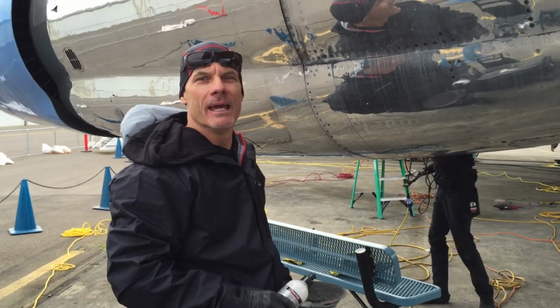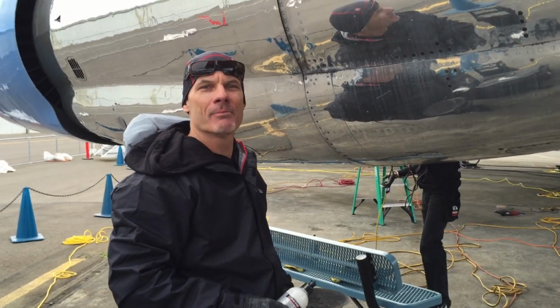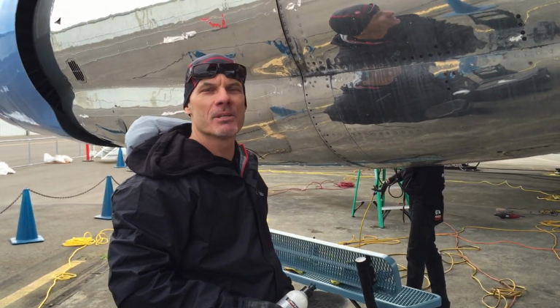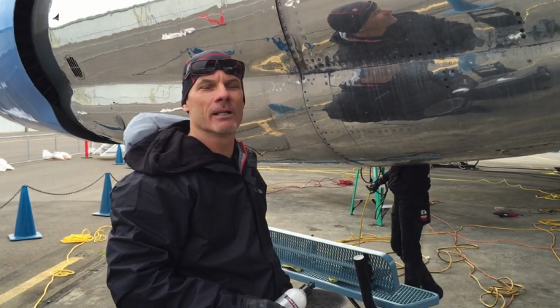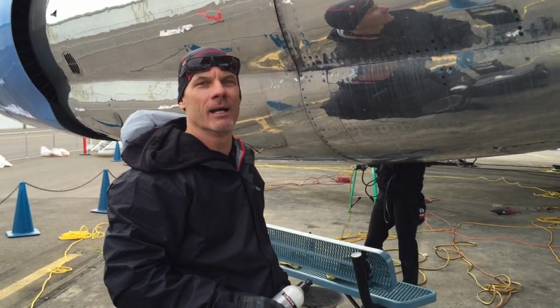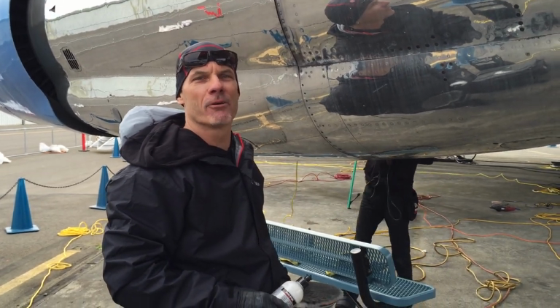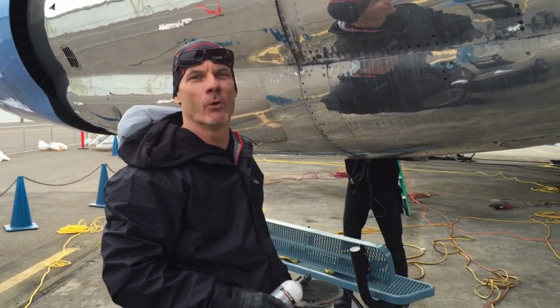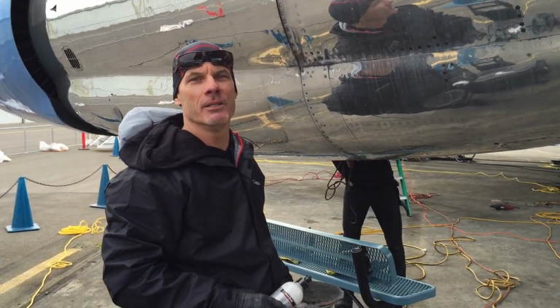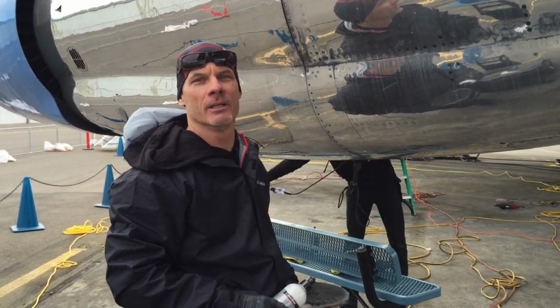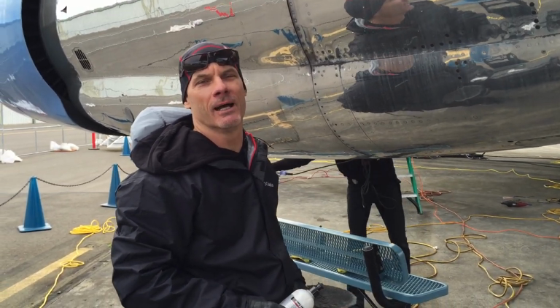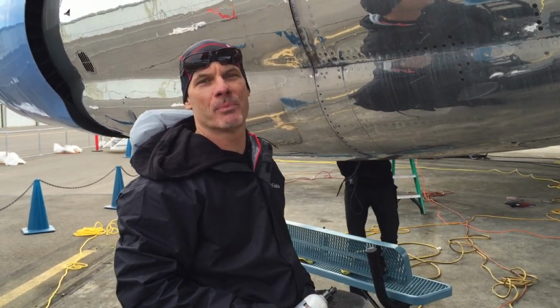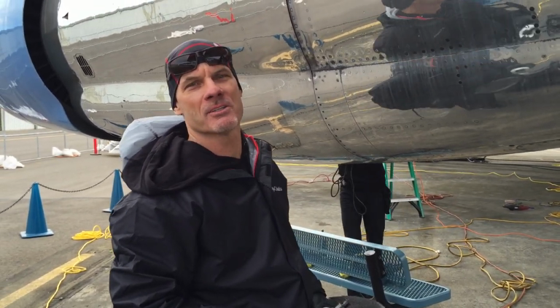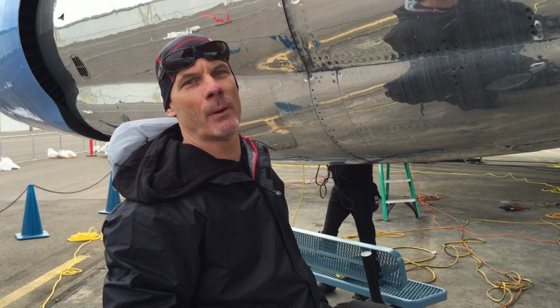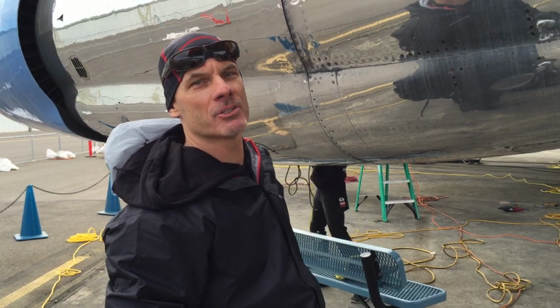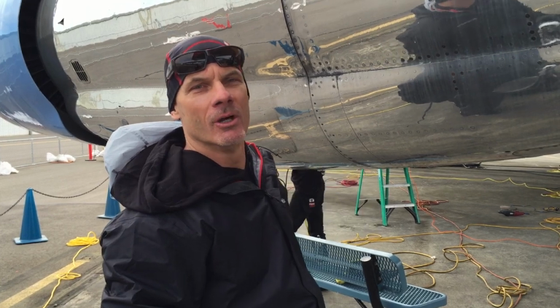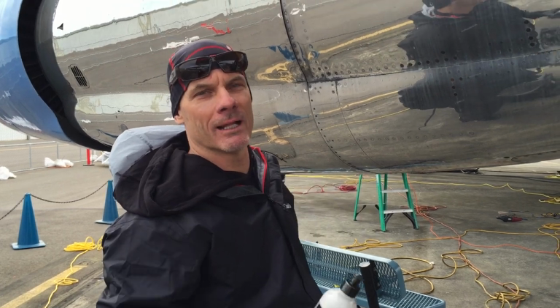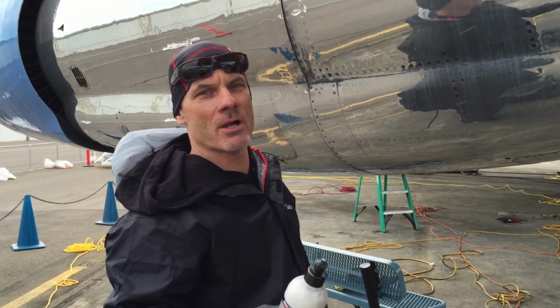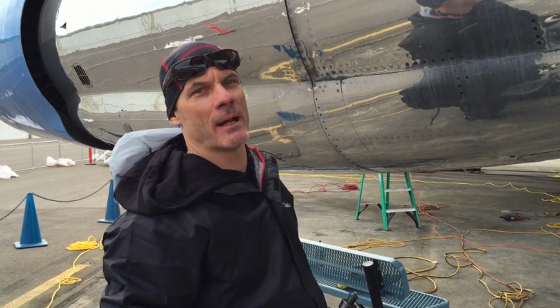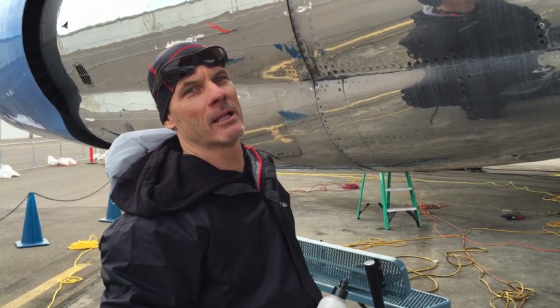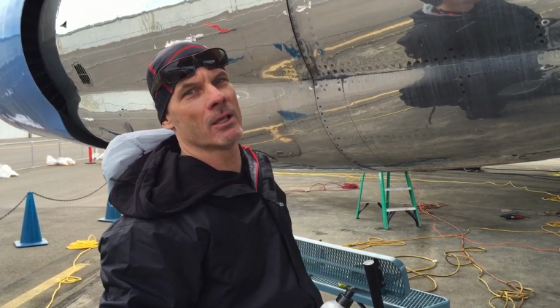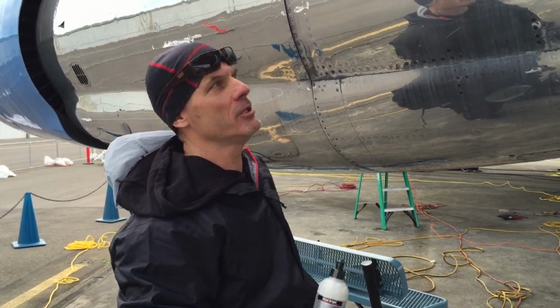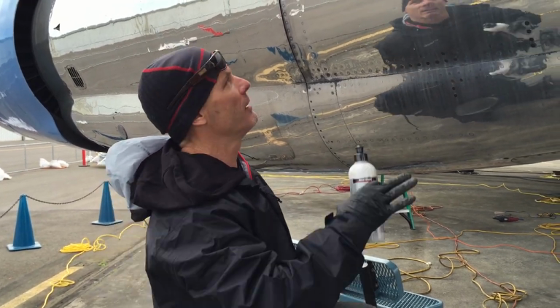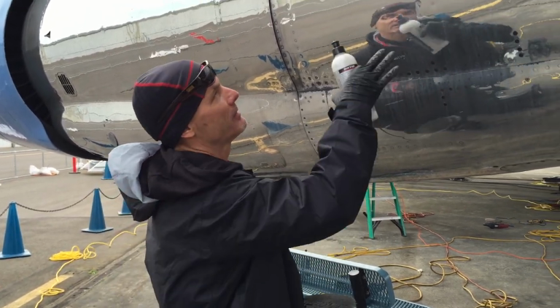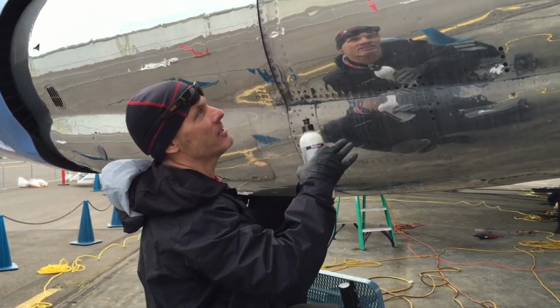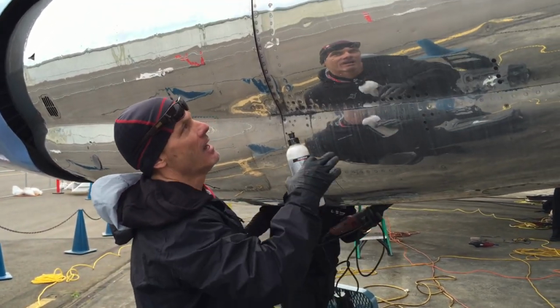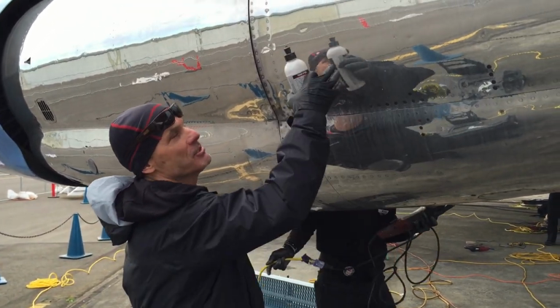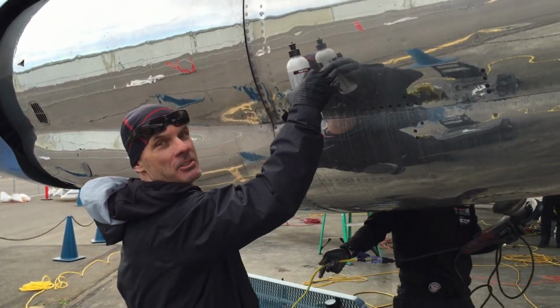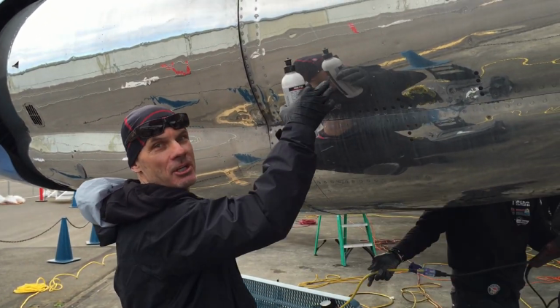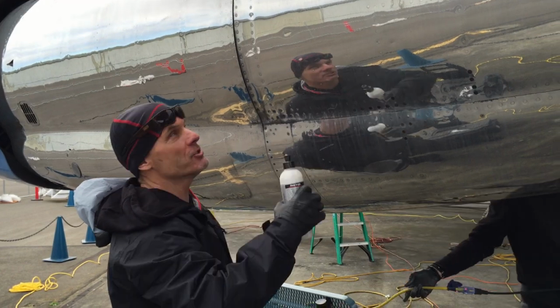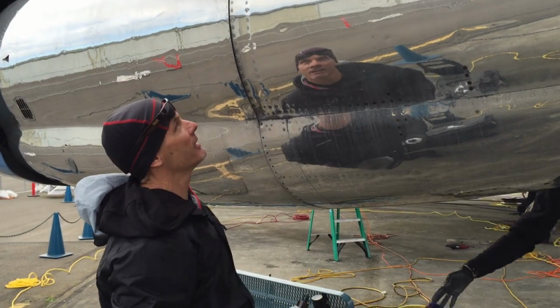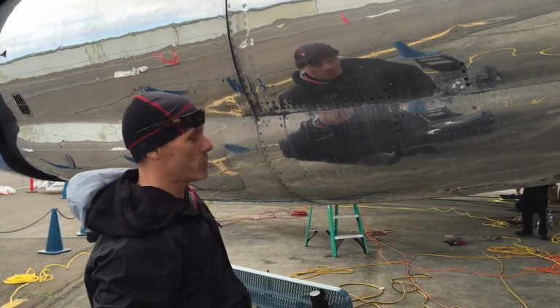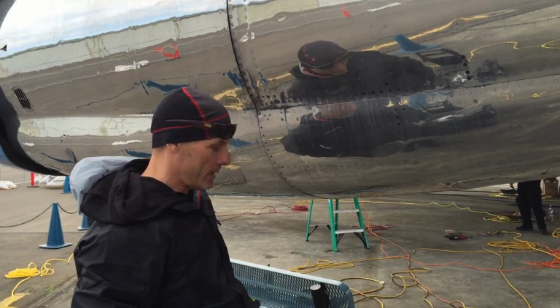Hey, Bob Phillips here working on Air Force One using our P&S metal polish. We get a lot of questions about our metal polish, how to use it on metal tanks. Obviously, this is a jet engine on Air Force One.